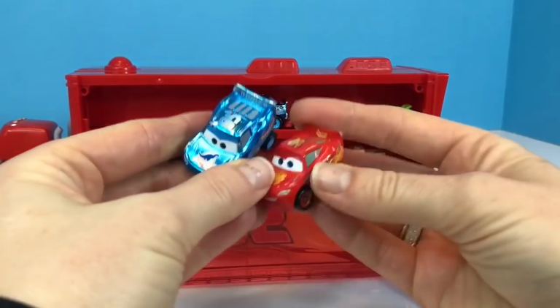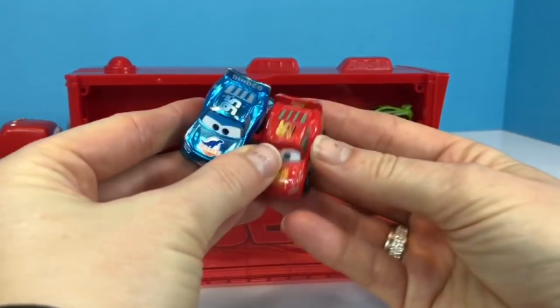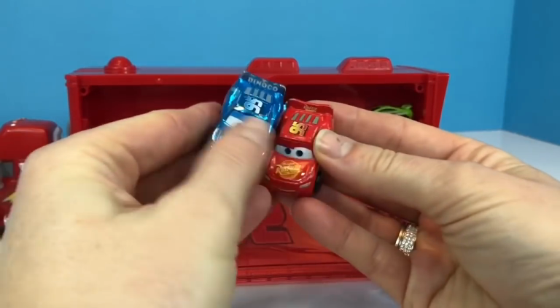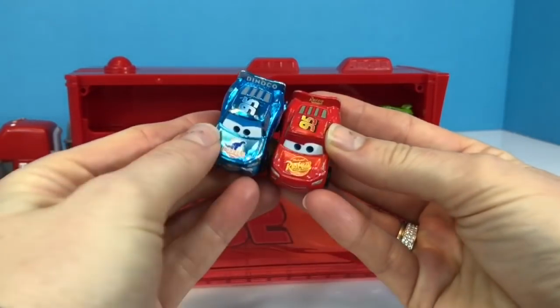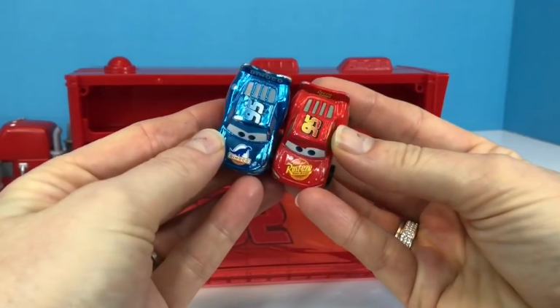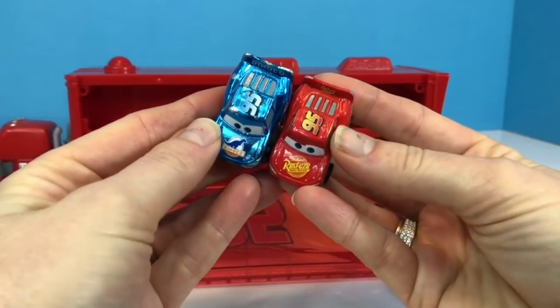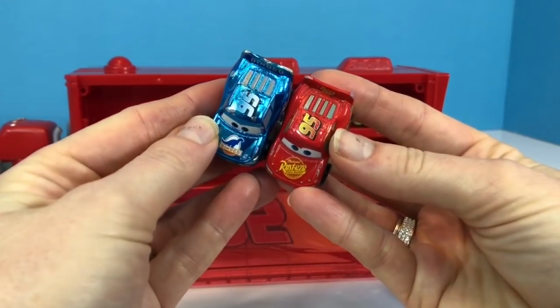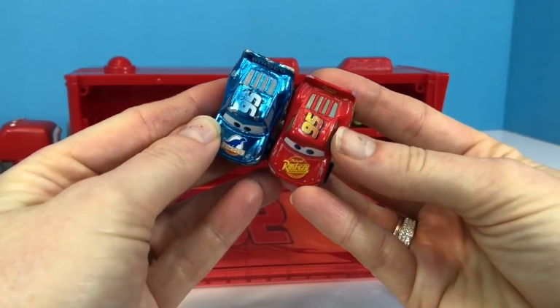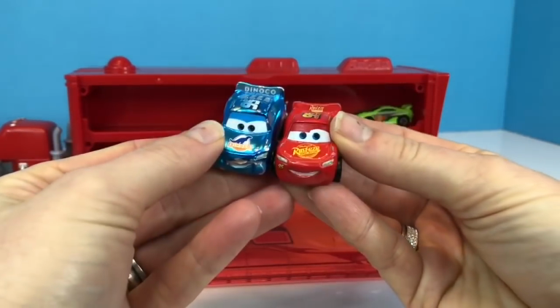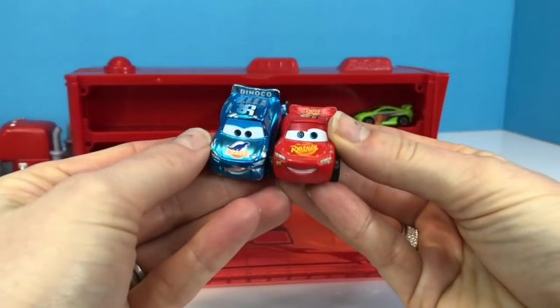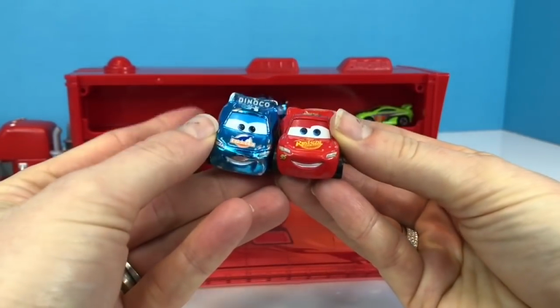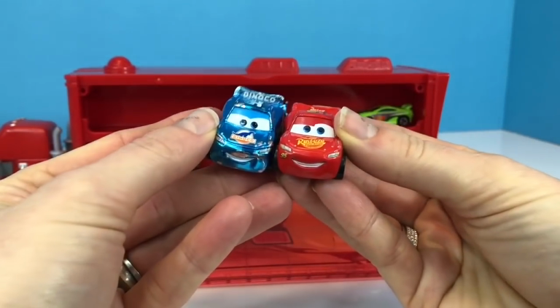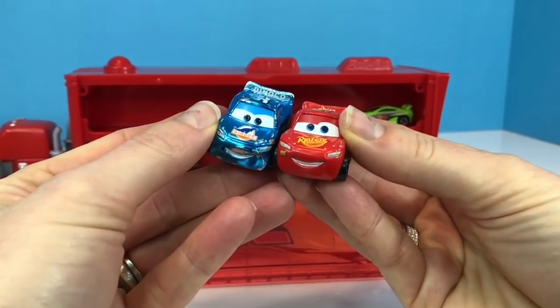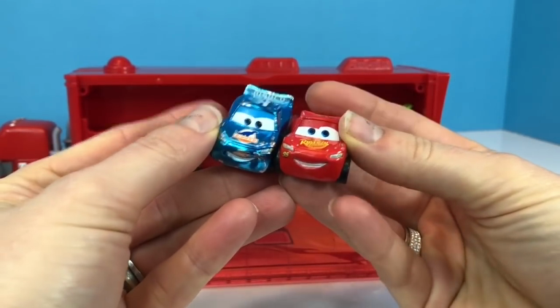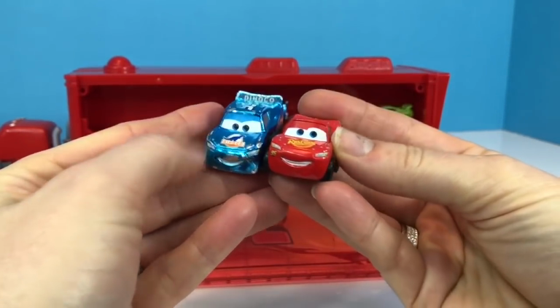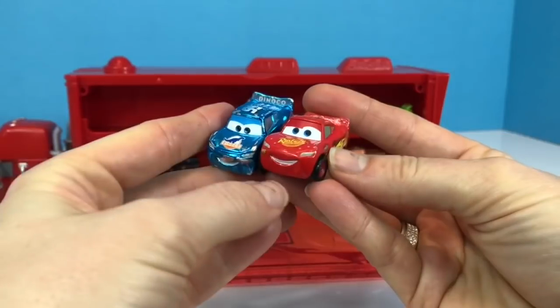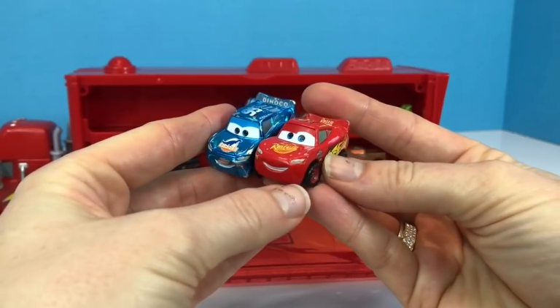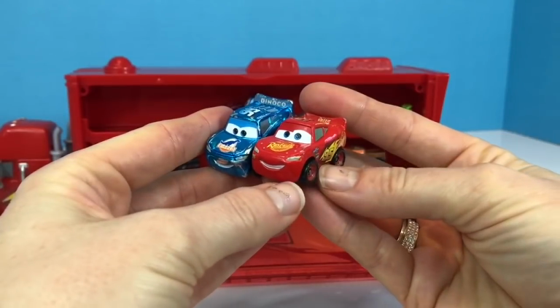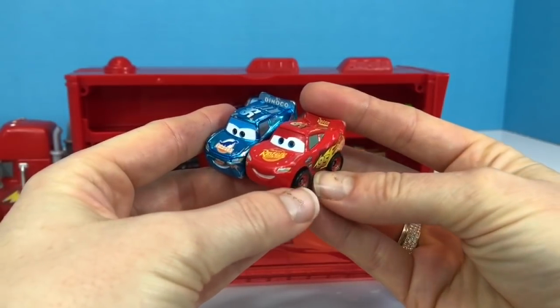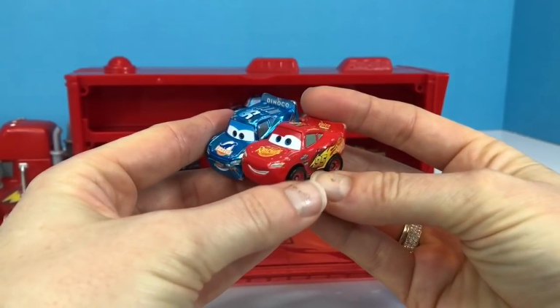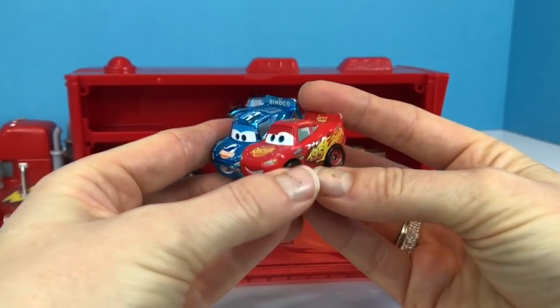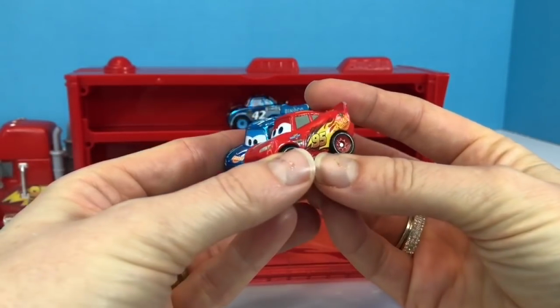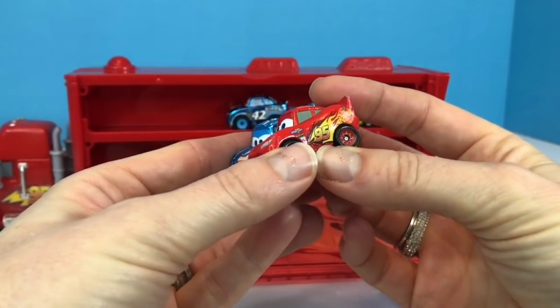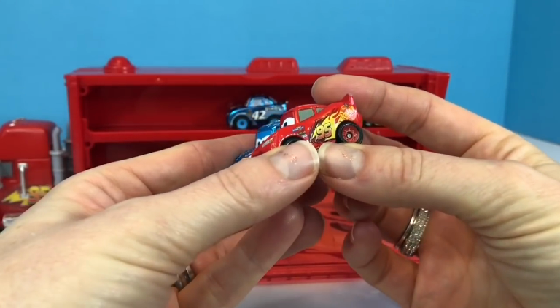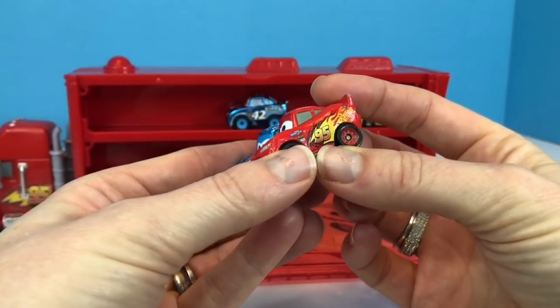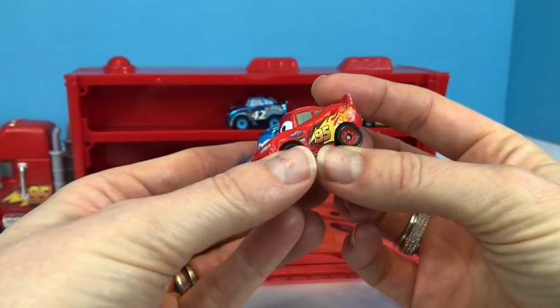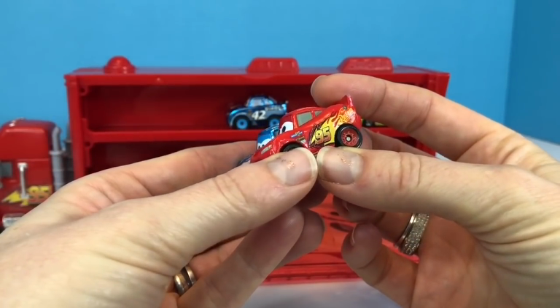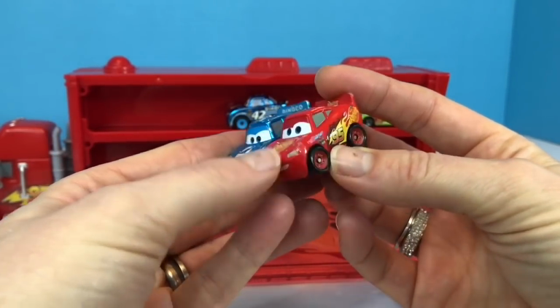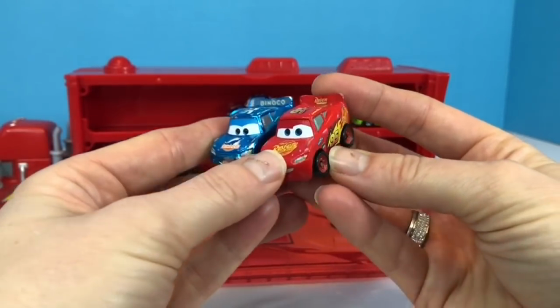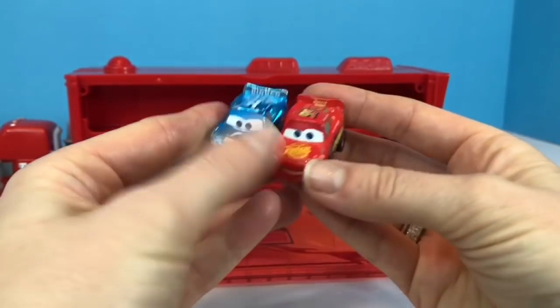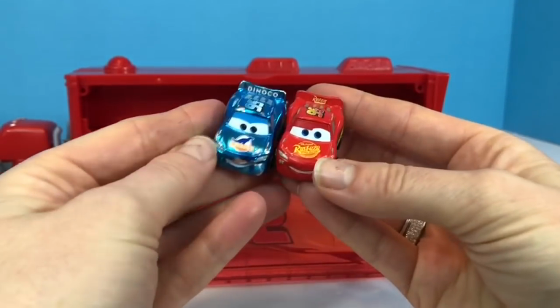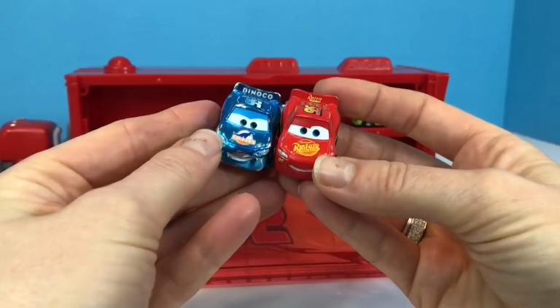Here is our red 95 Rust Eze Lightning McQueen. He's almost identical, just a different color.